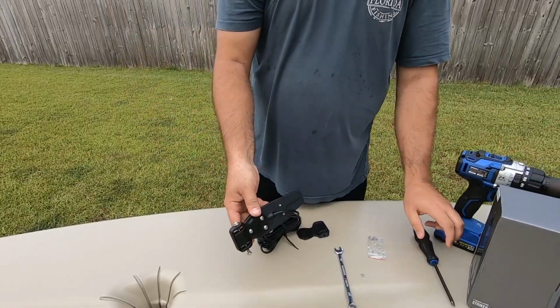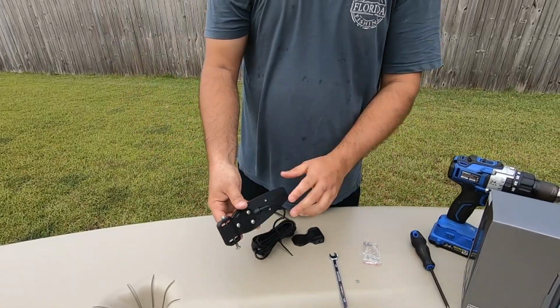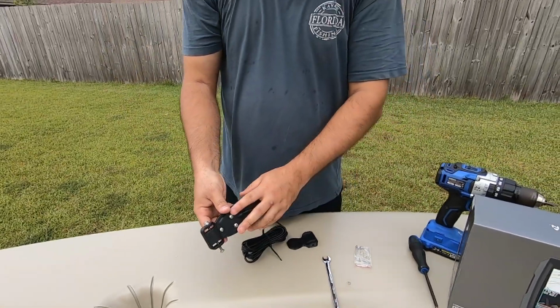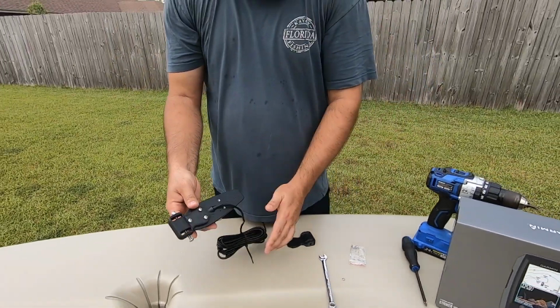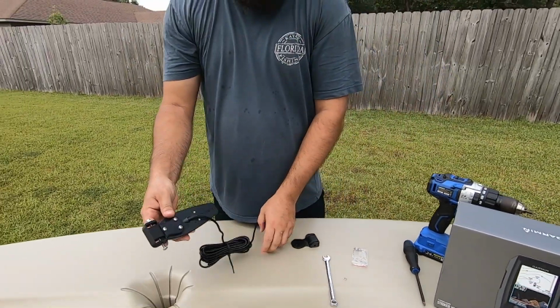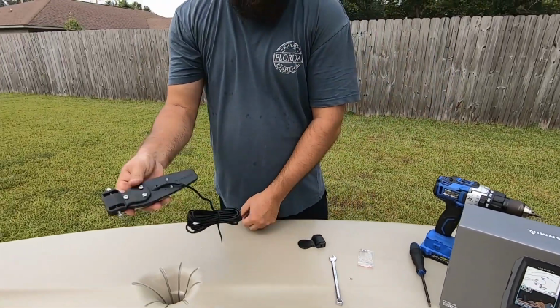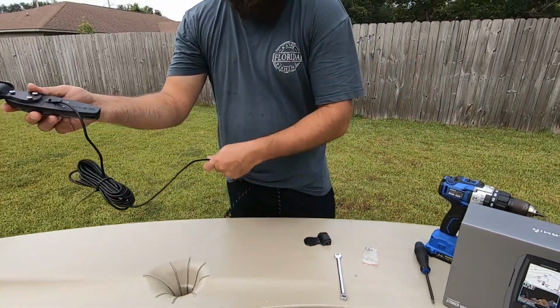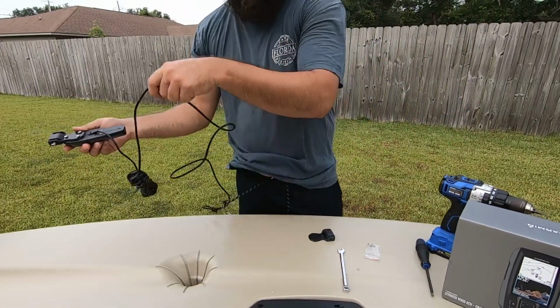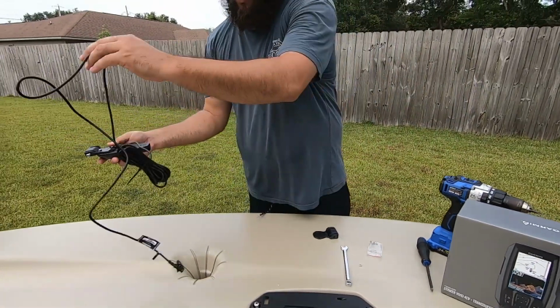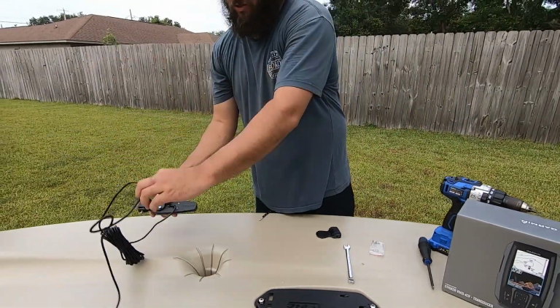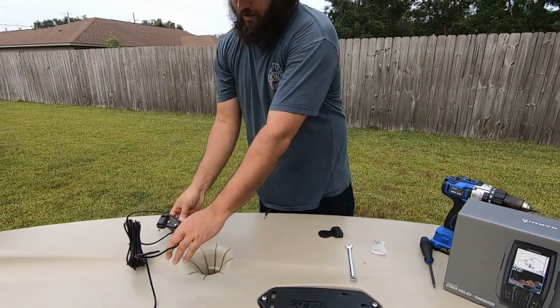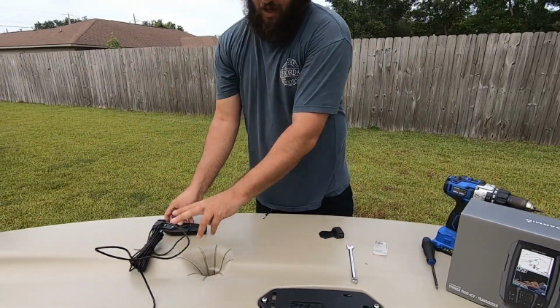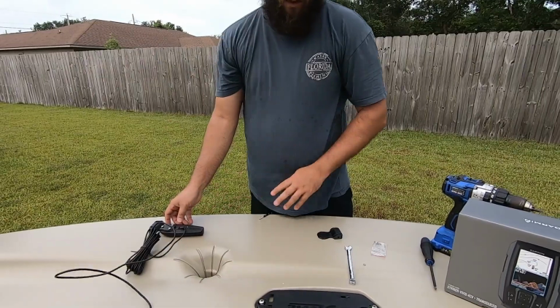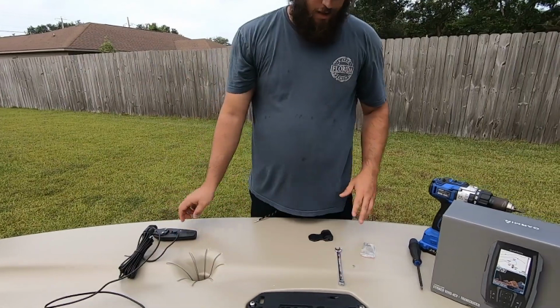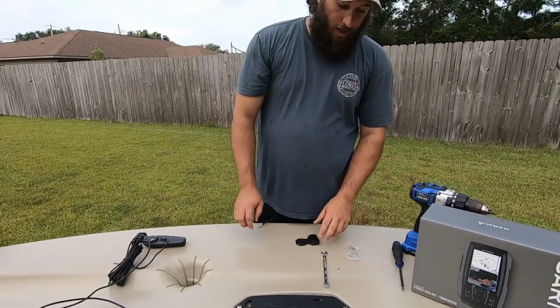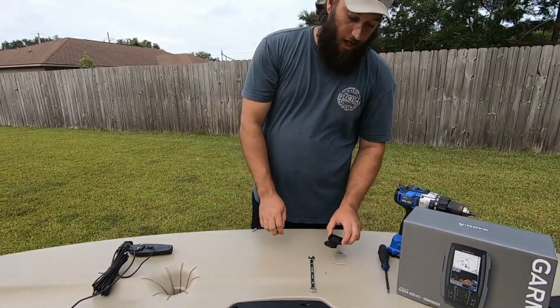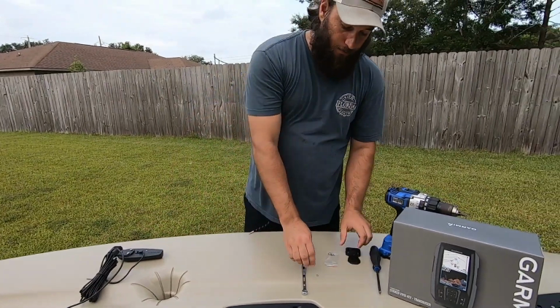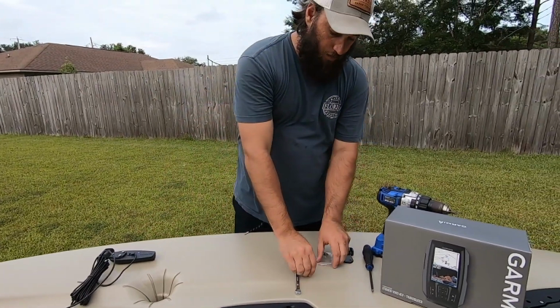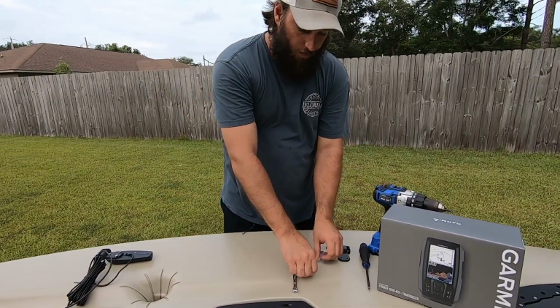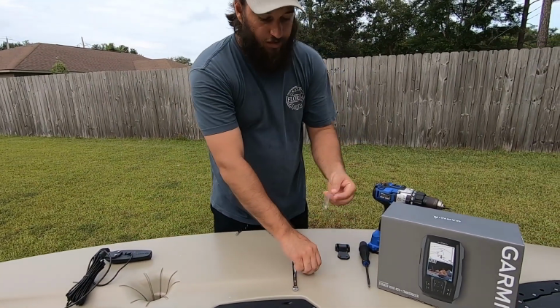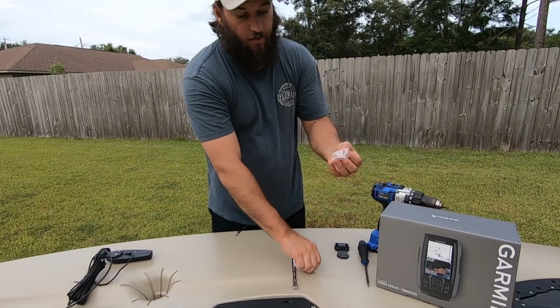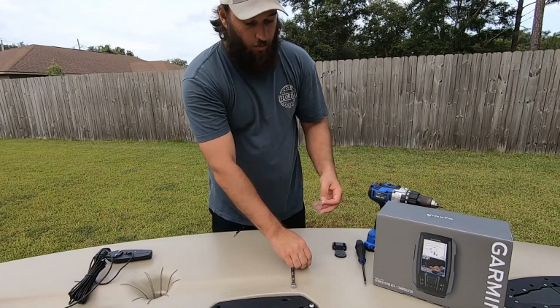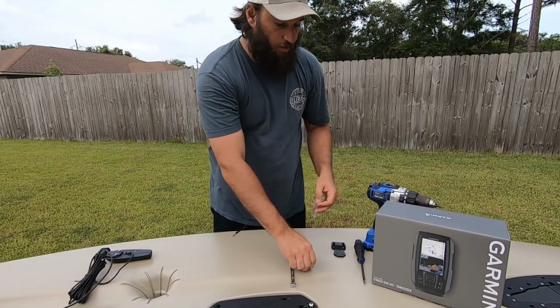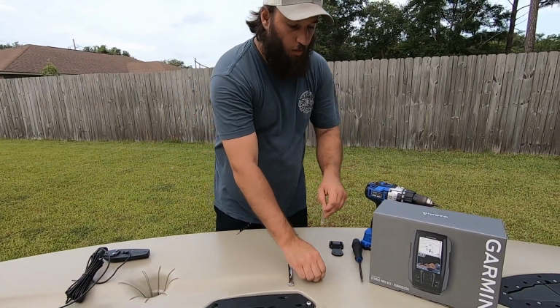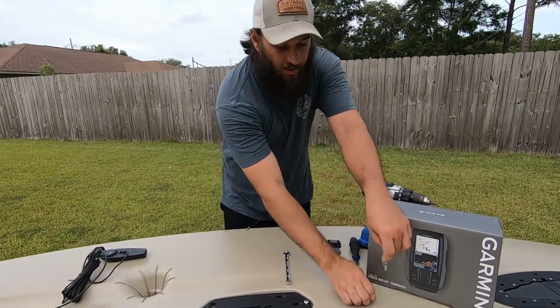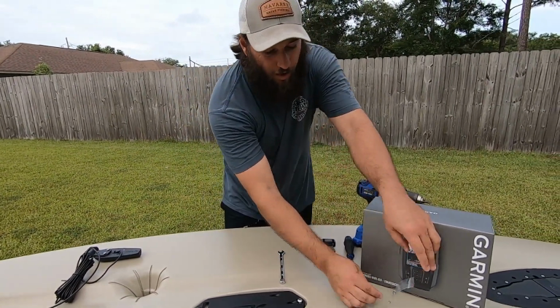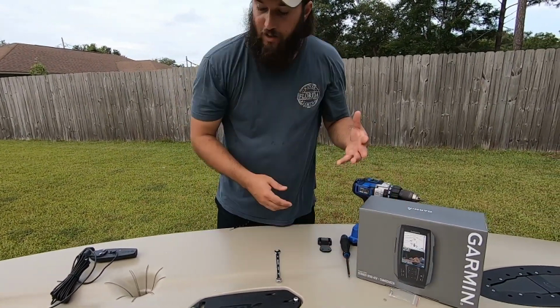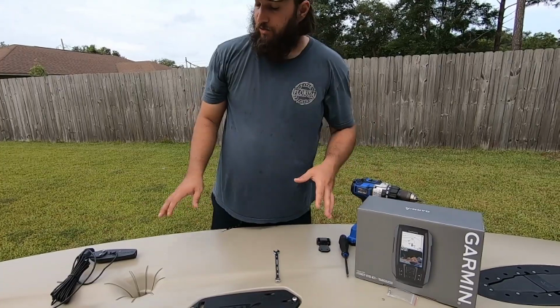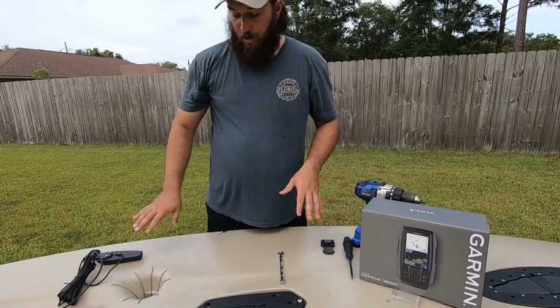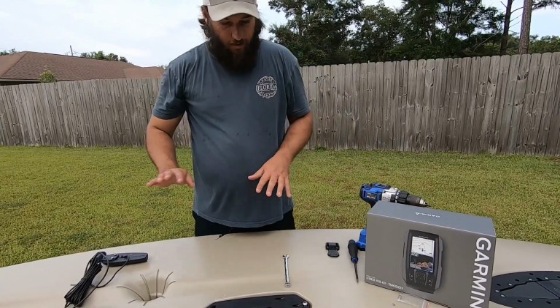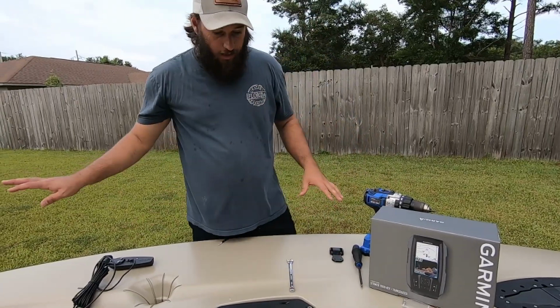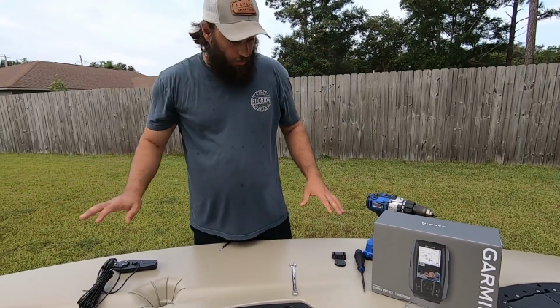Once that's done, it's secure and good to go. We'll set it to the side for now. You can save the remaining hardware or do what you want with it — you only need to use three screws and it's plenty strong.